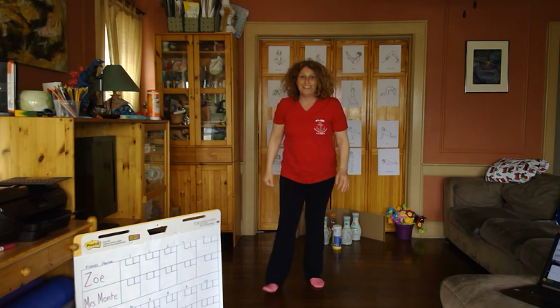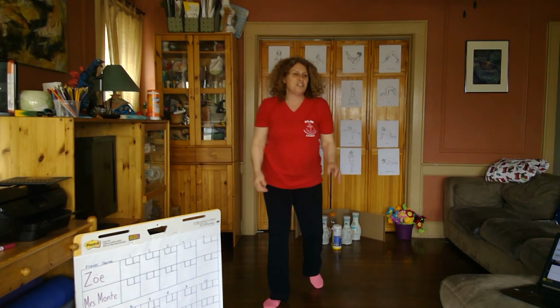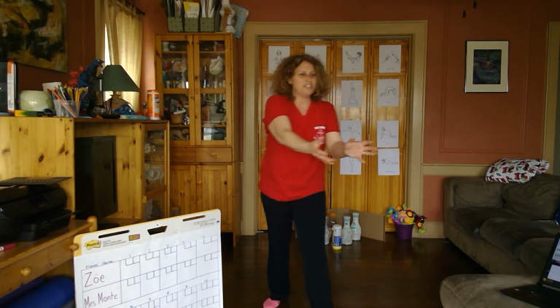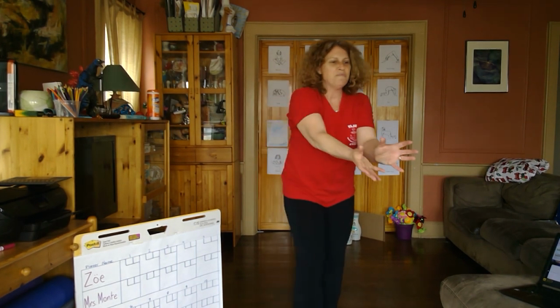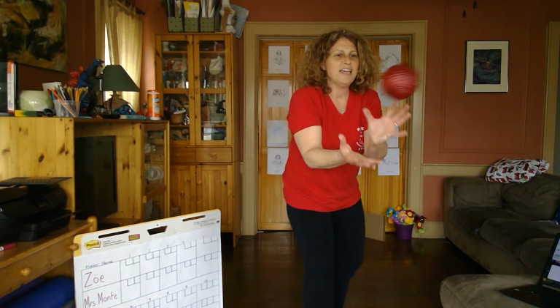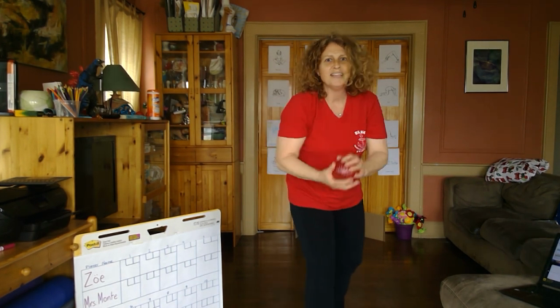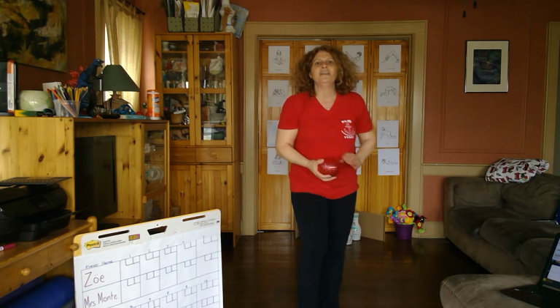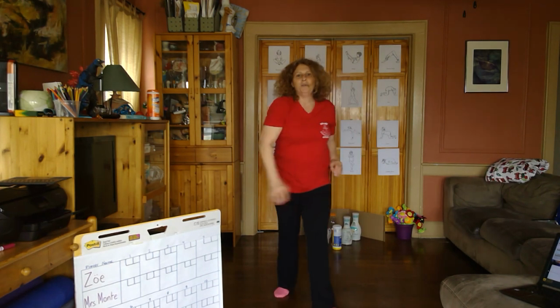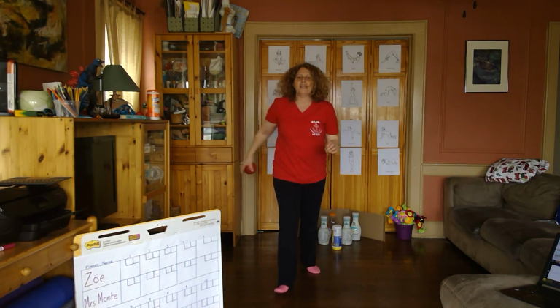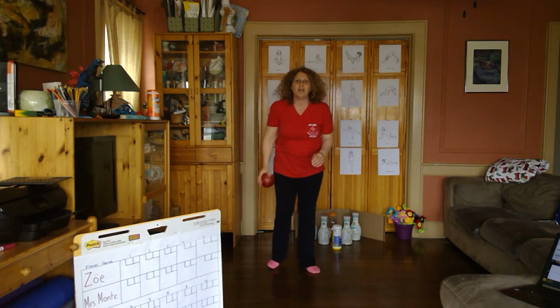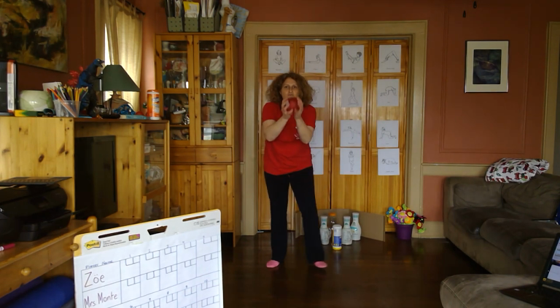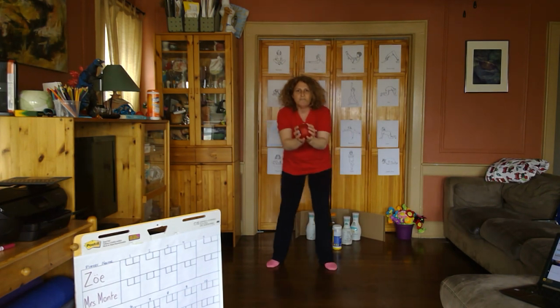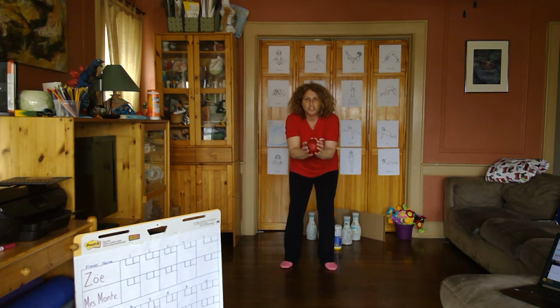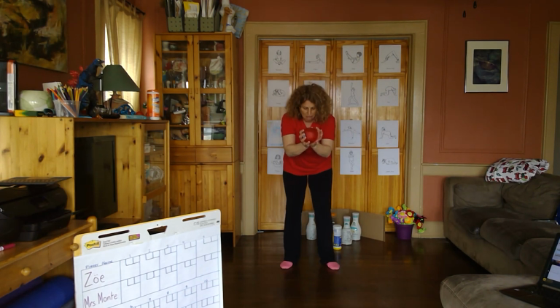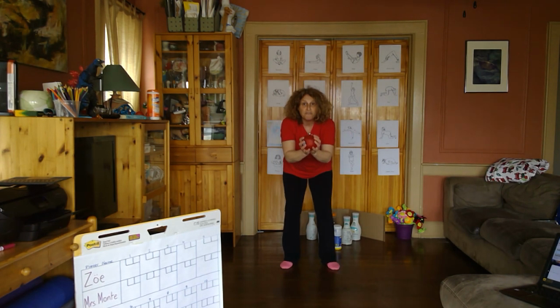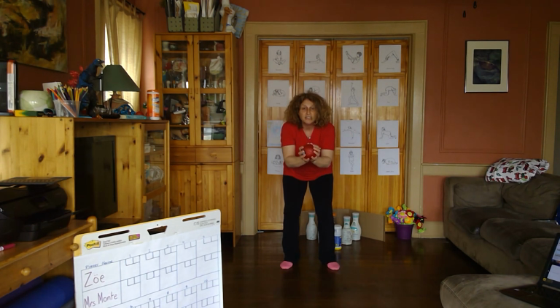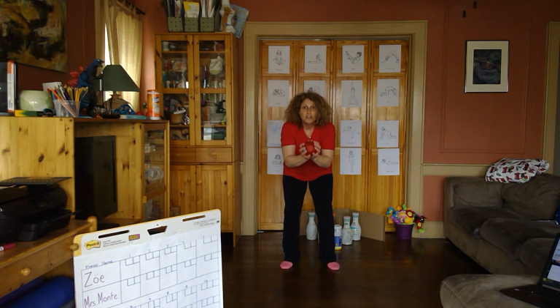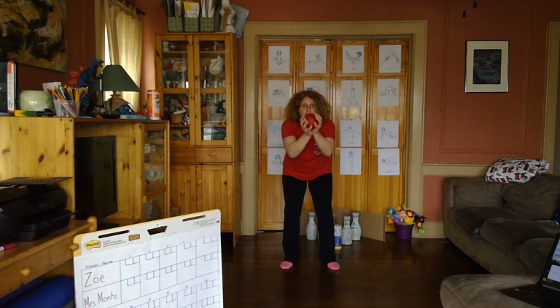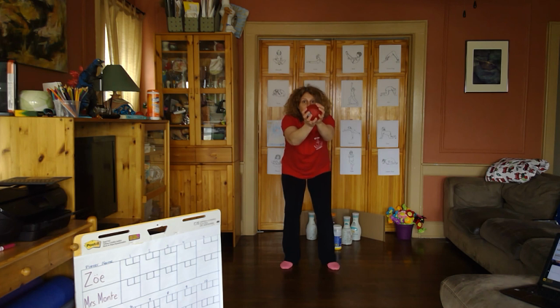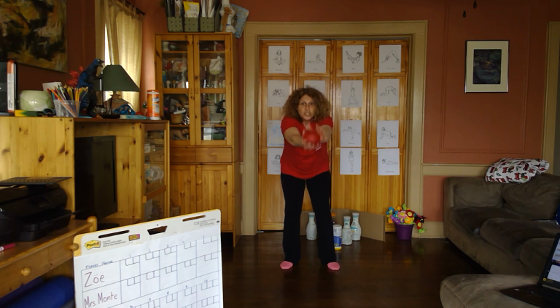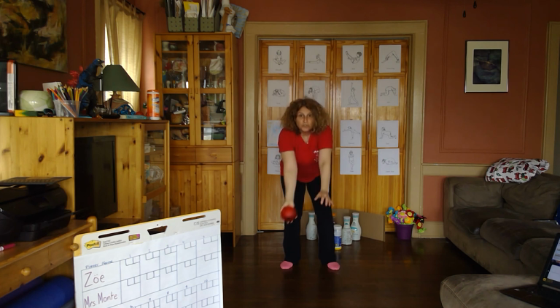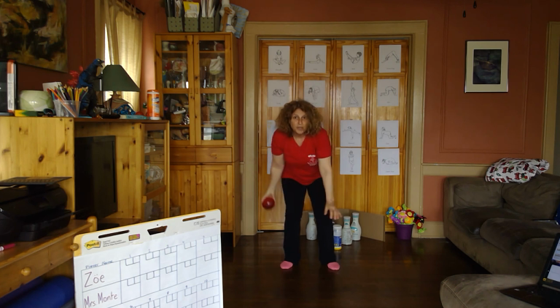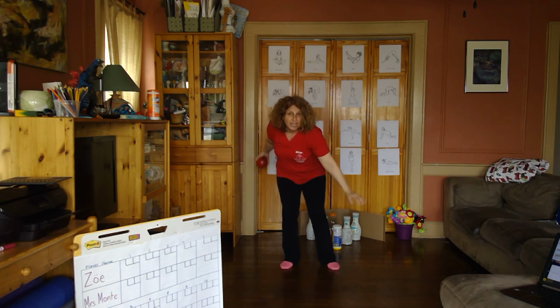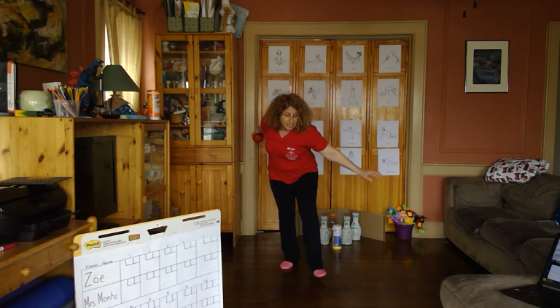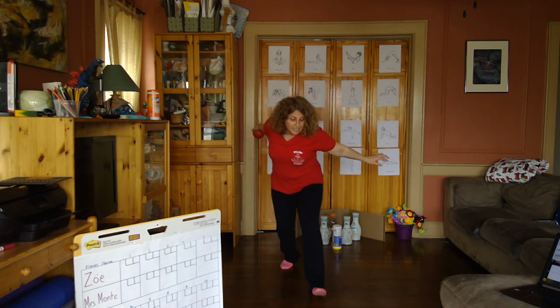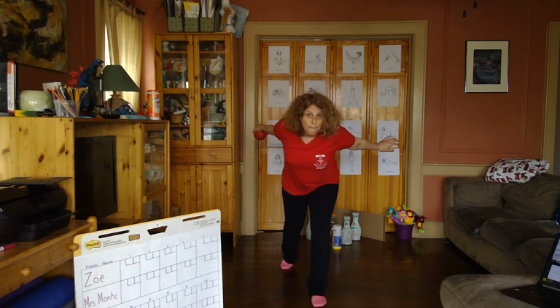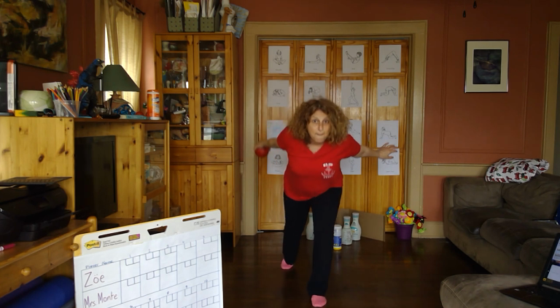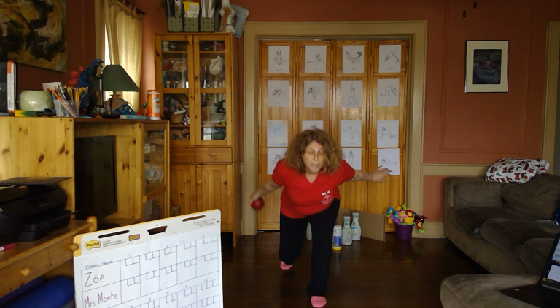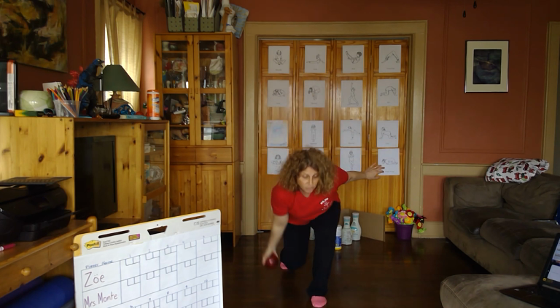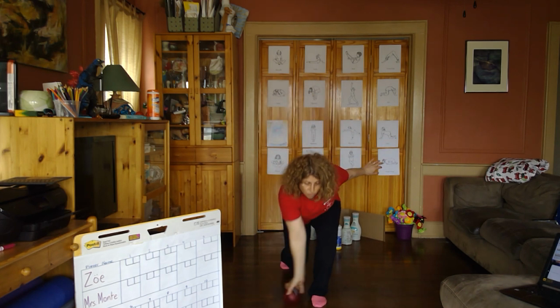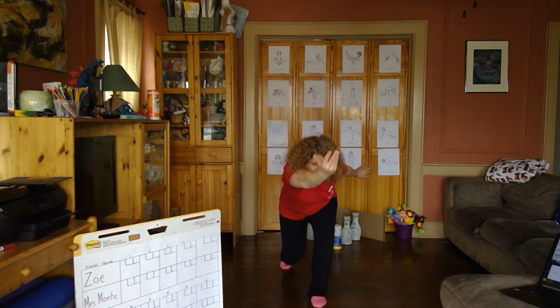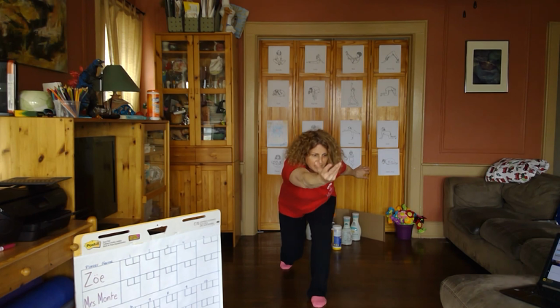Let me show that to you one more time. Here we go again. Ready position, ball in front — reach, swing, step, bend, reach, and release.